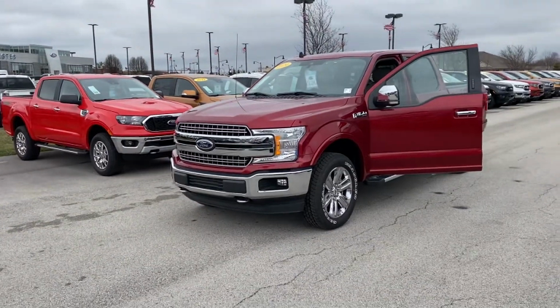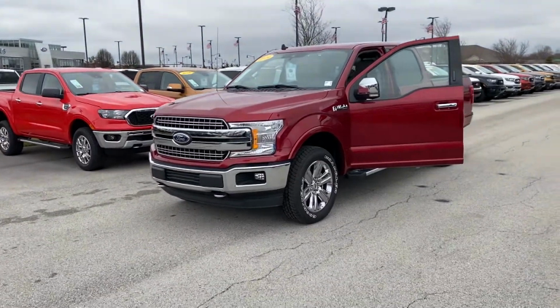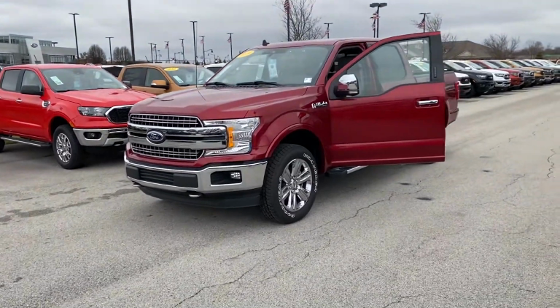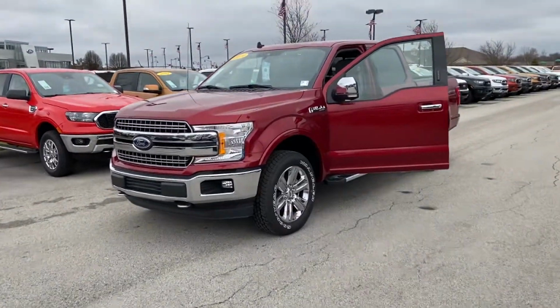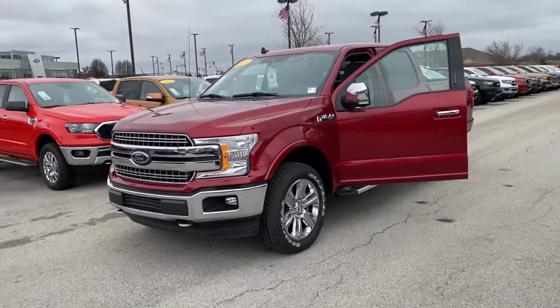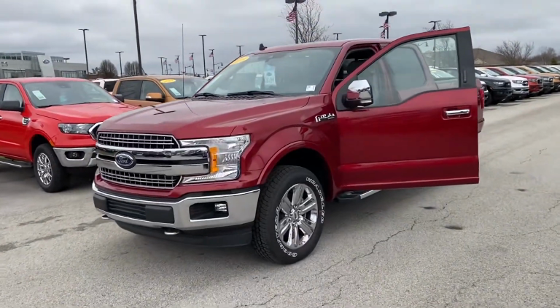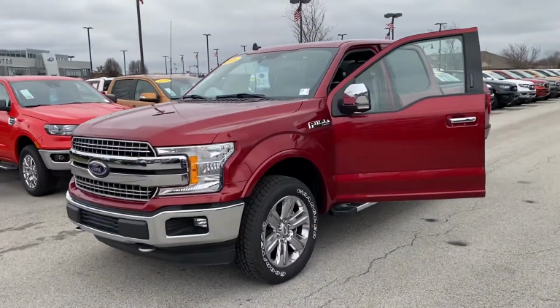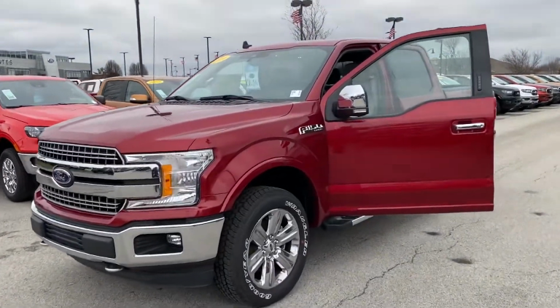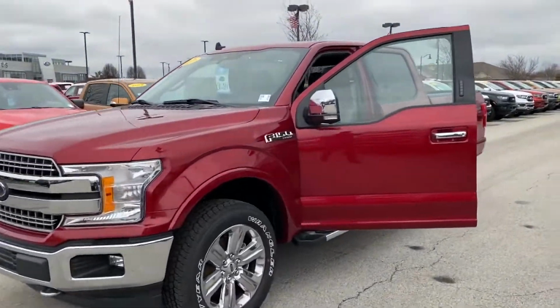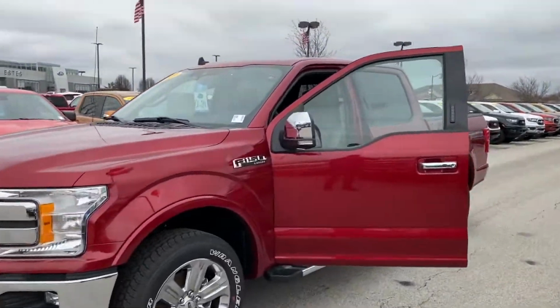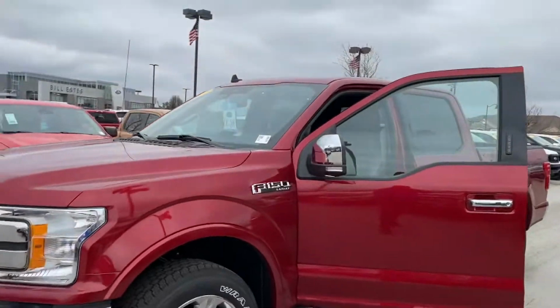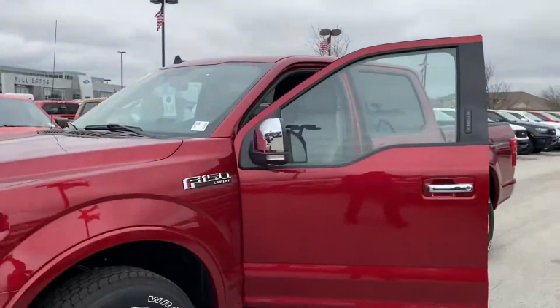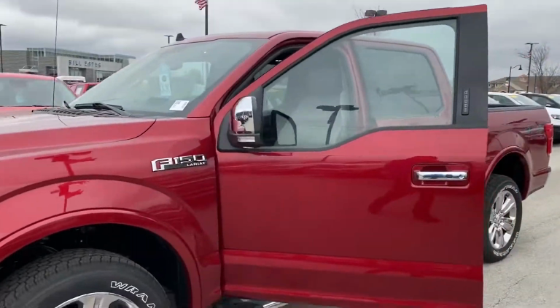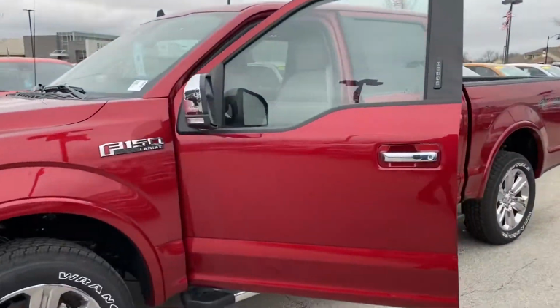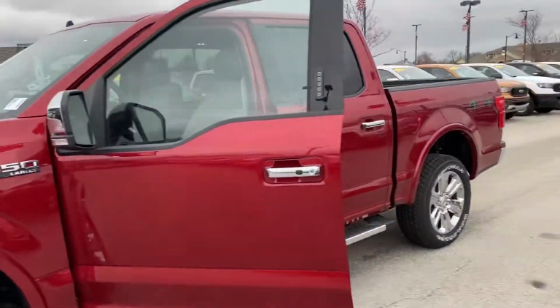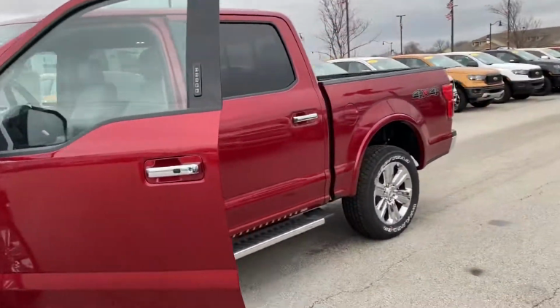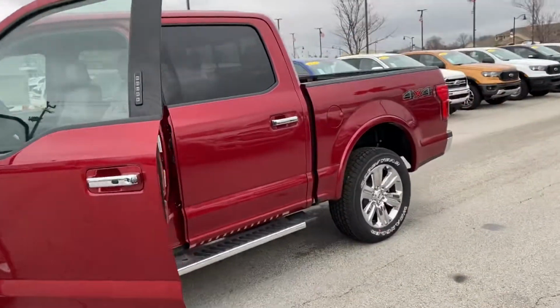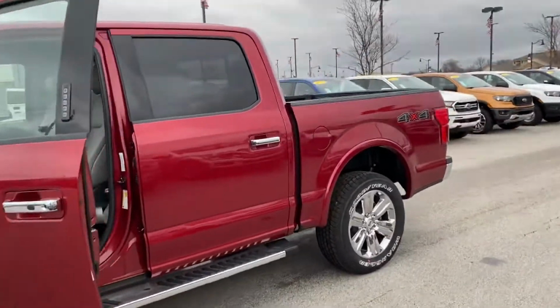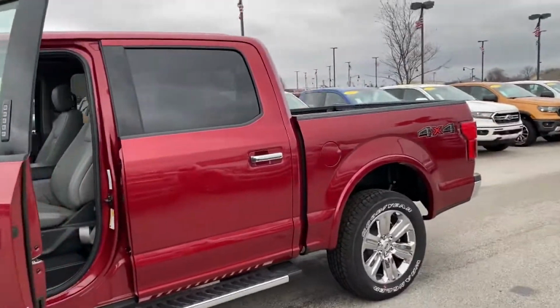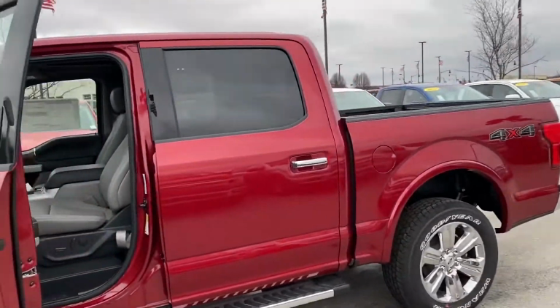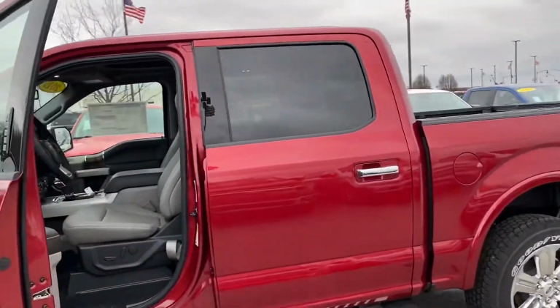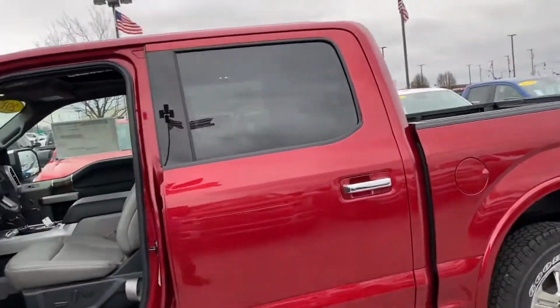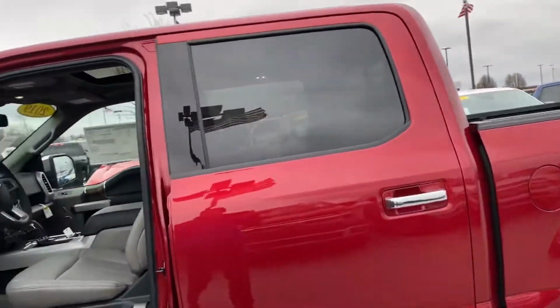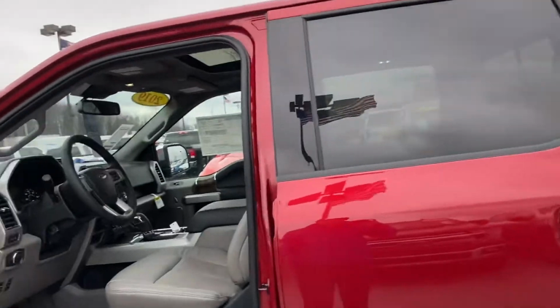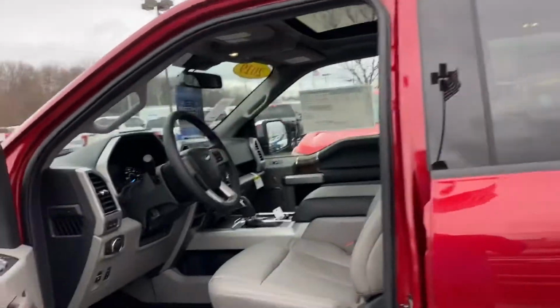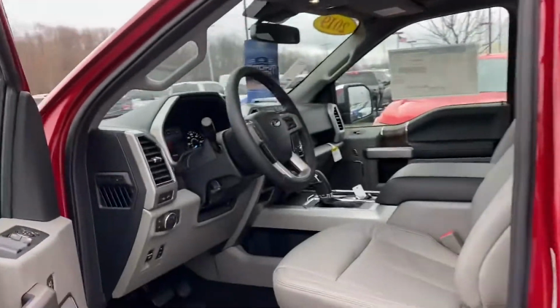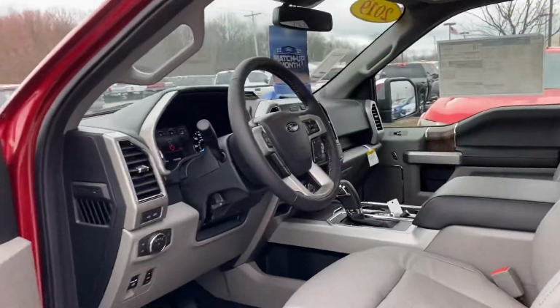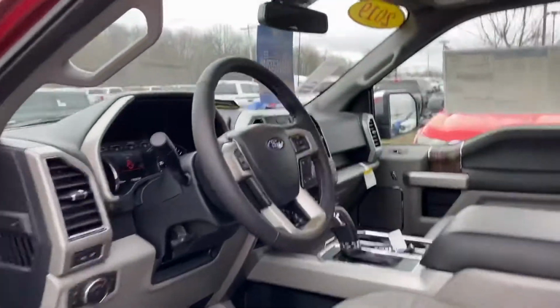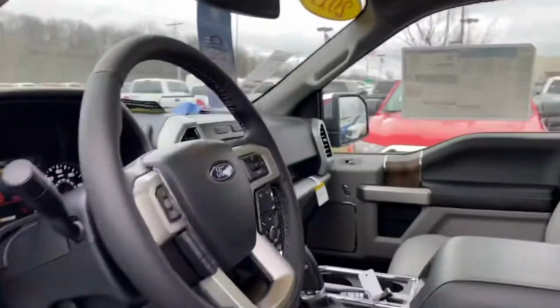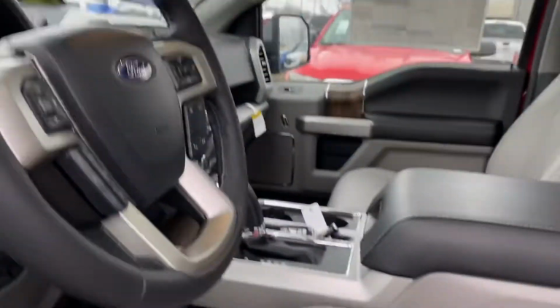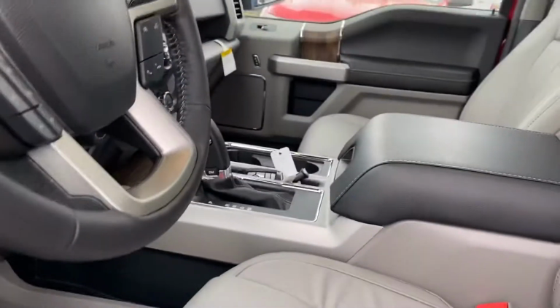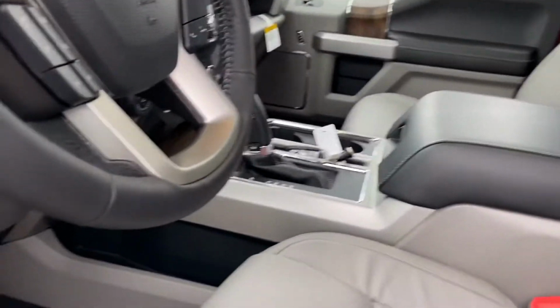Hi, this is Steve Meagan with Bill Estes Ford. This is the 2019 F-150 you inquired about online. Ford's got 0% for 84 months right now on the 2019s that are left.